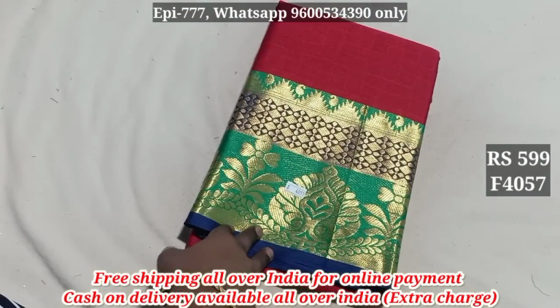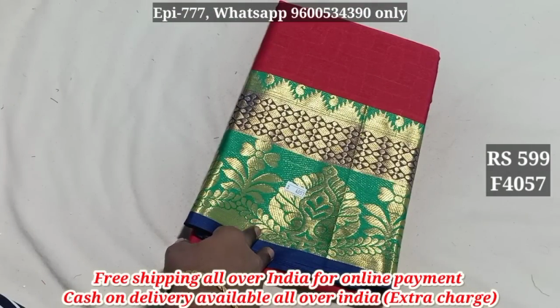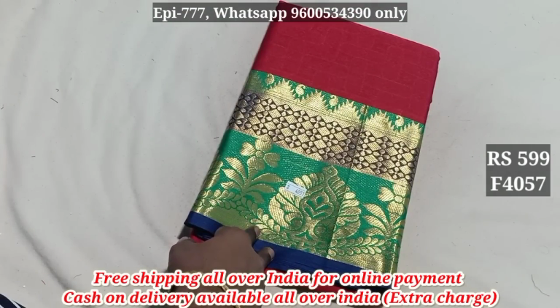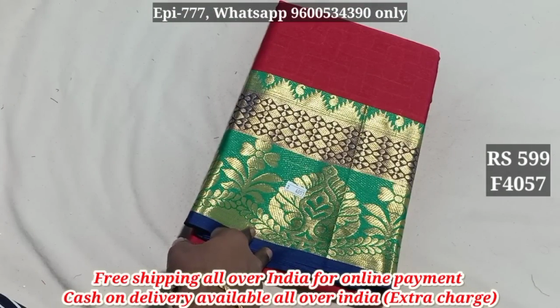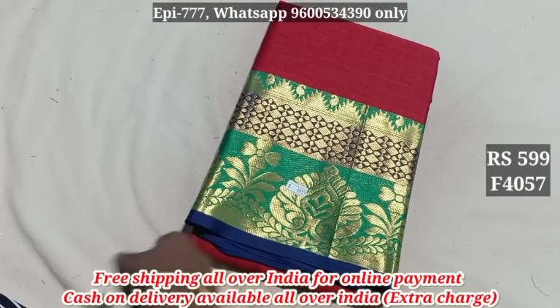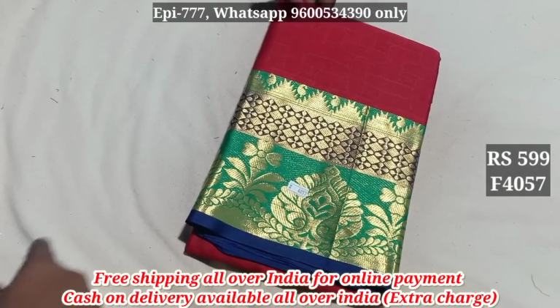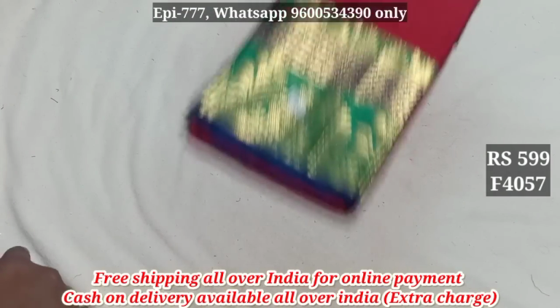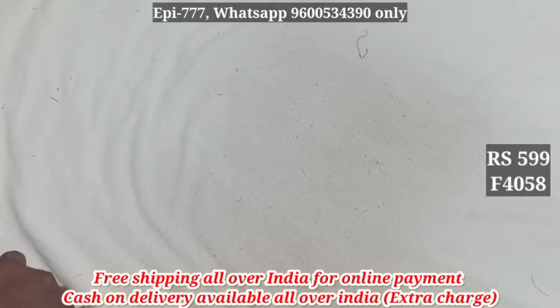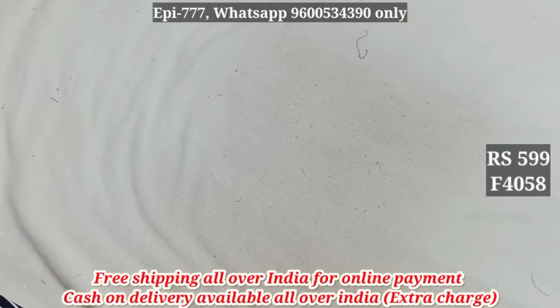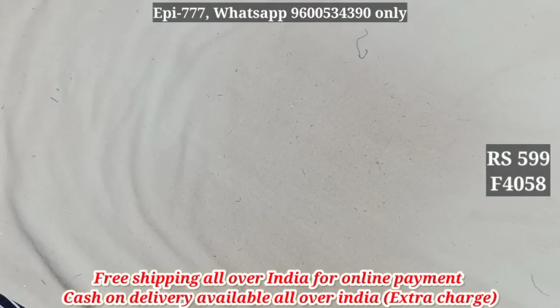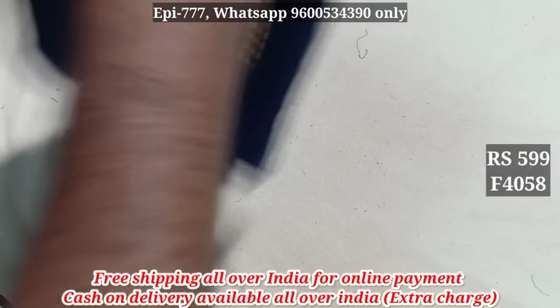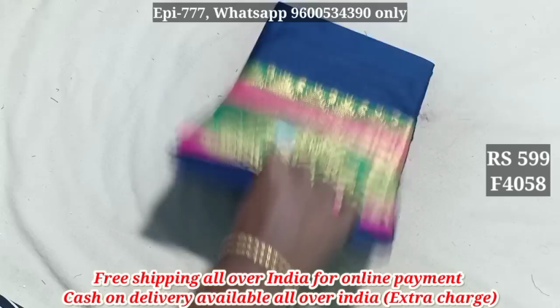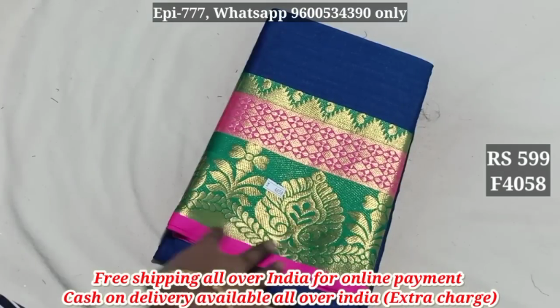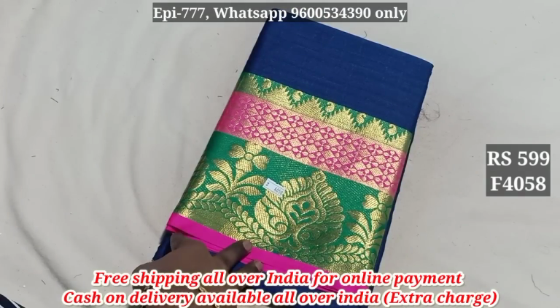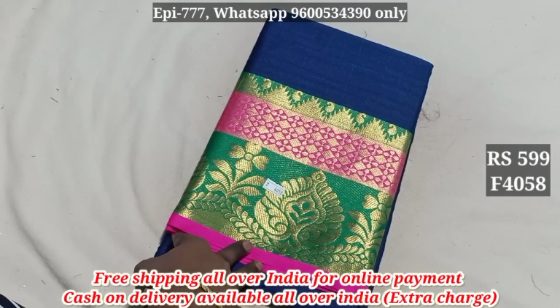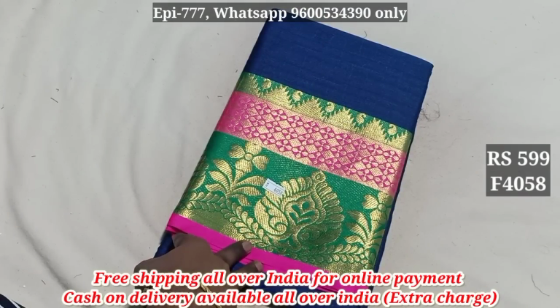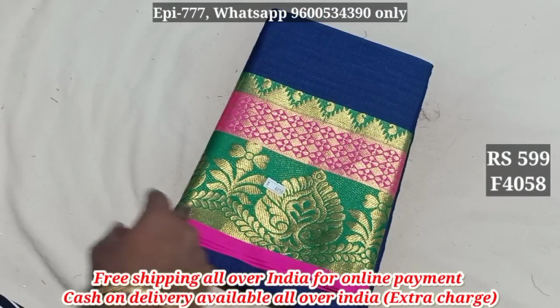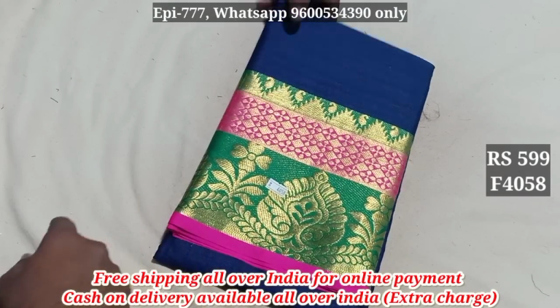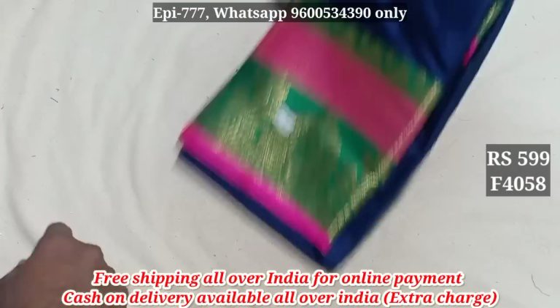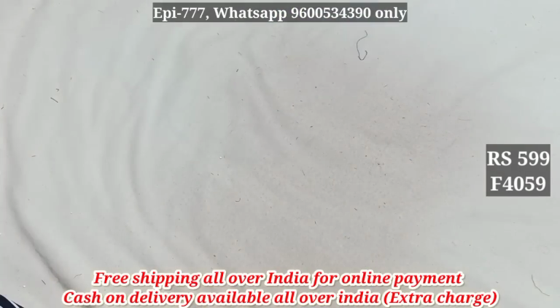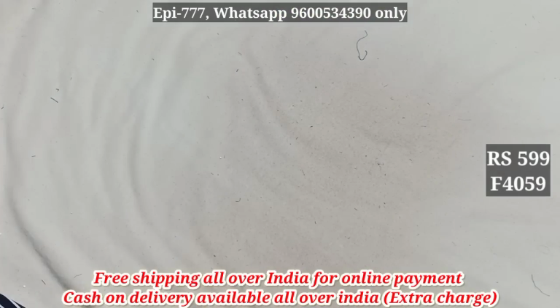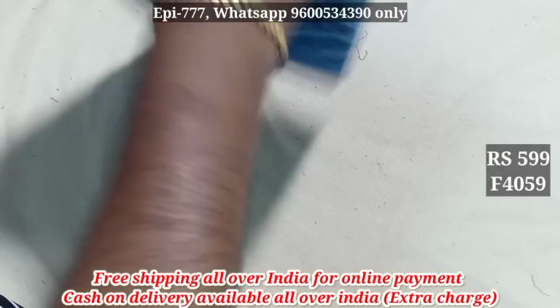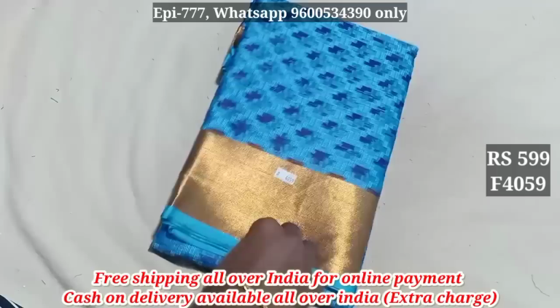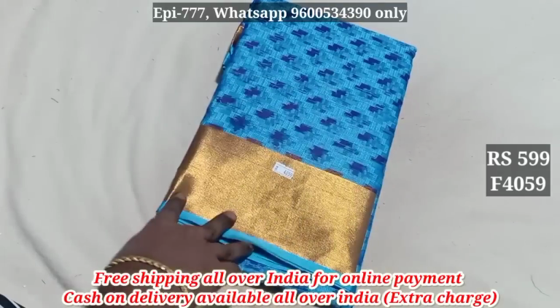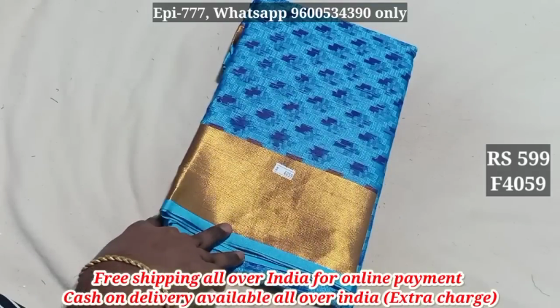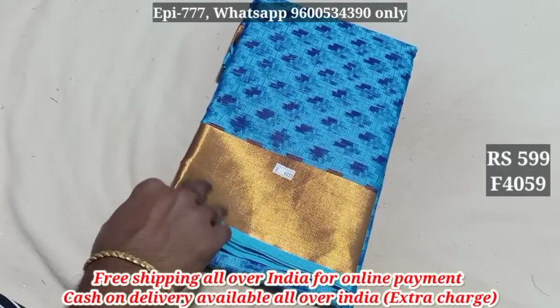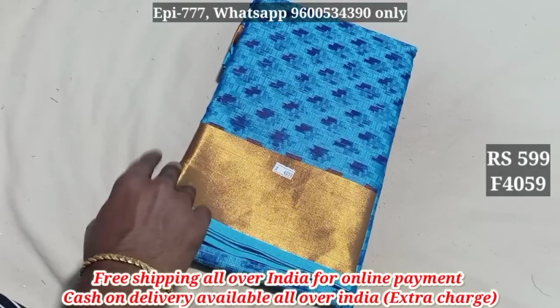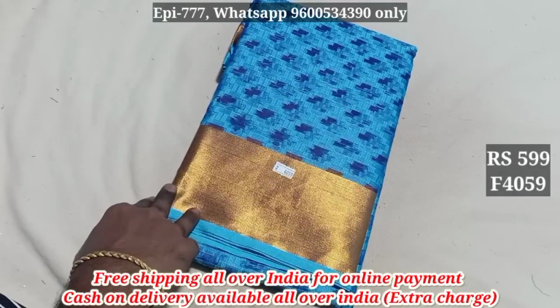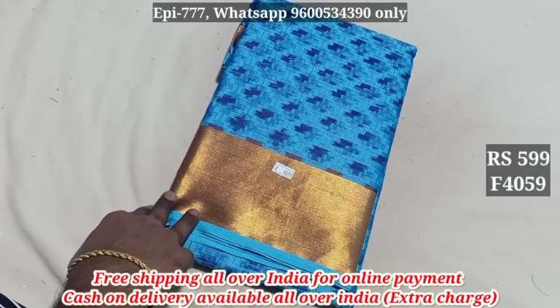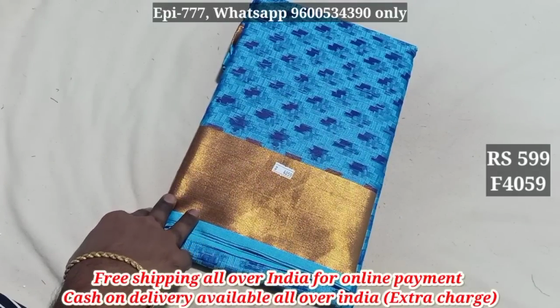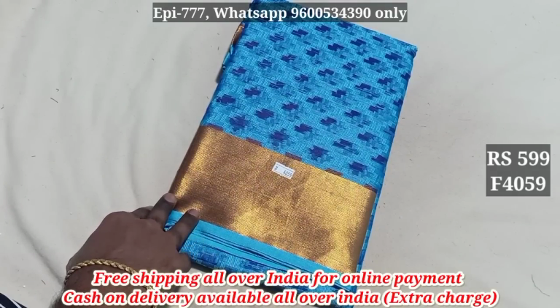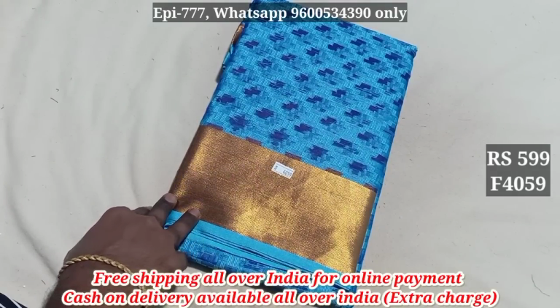Item 4057. Item 4058. Item 4059. Price 599 with free shipping.